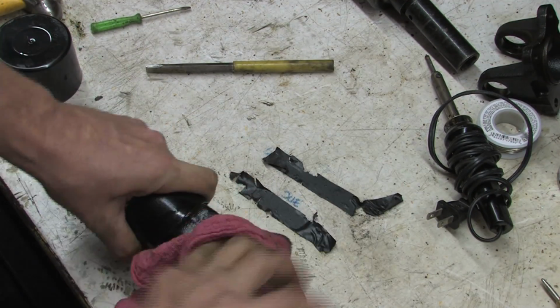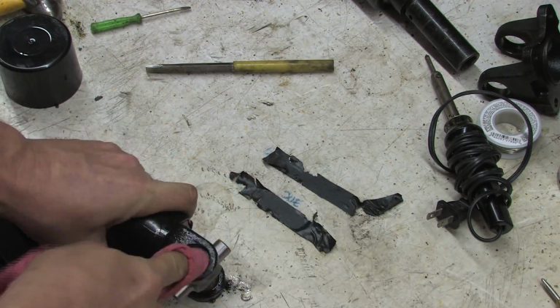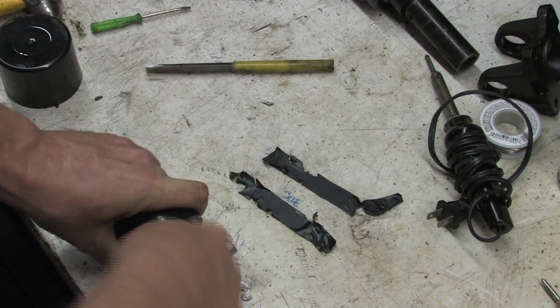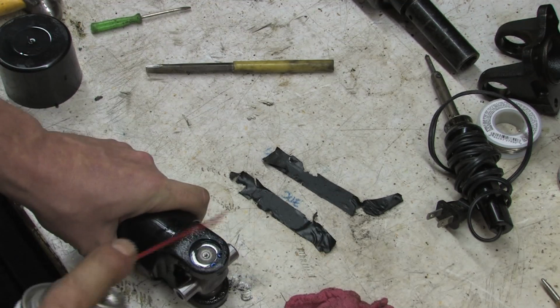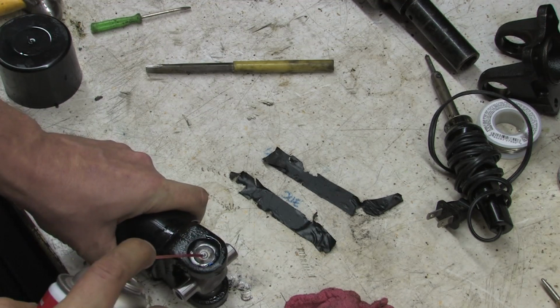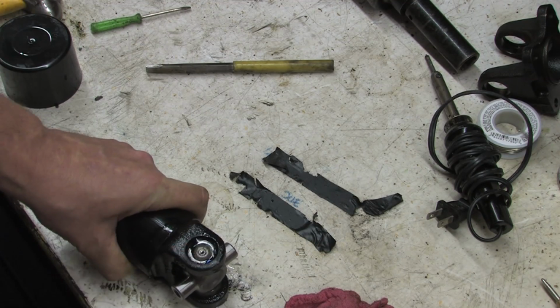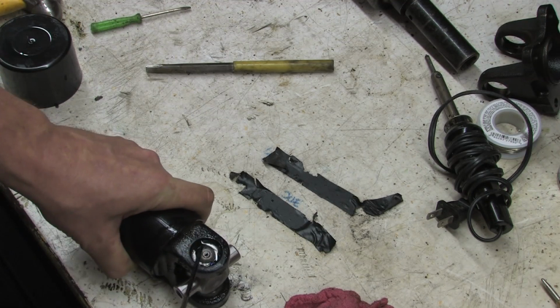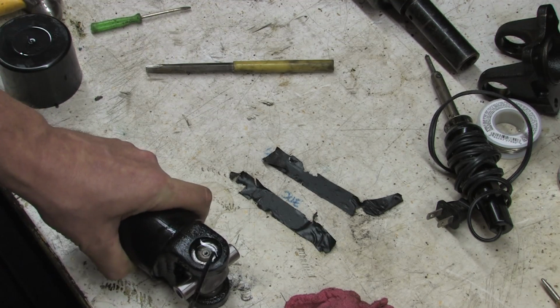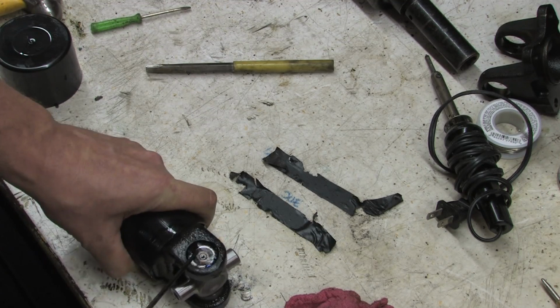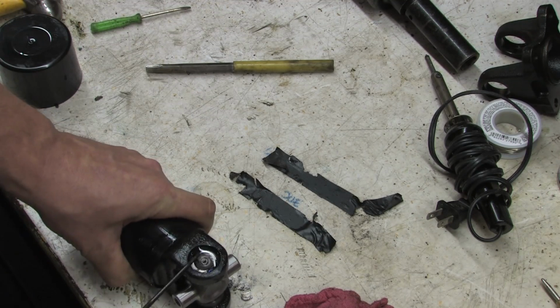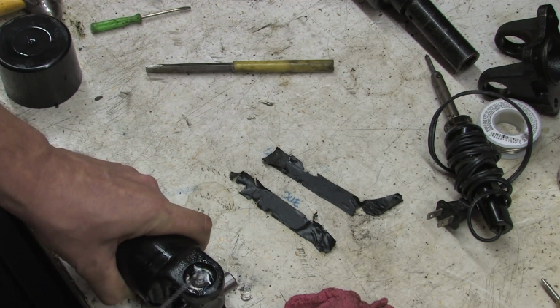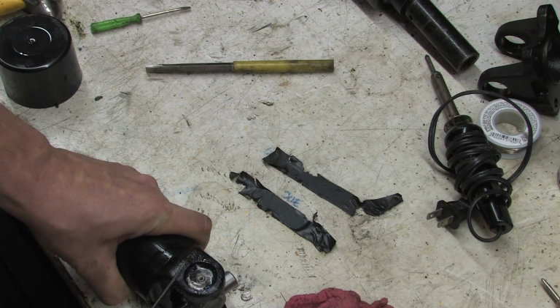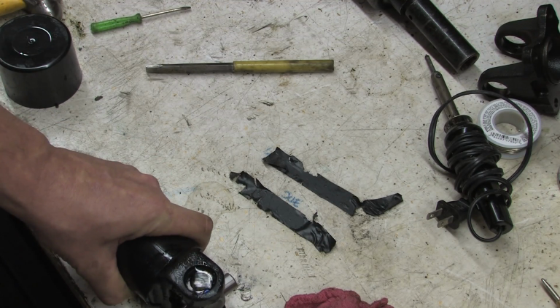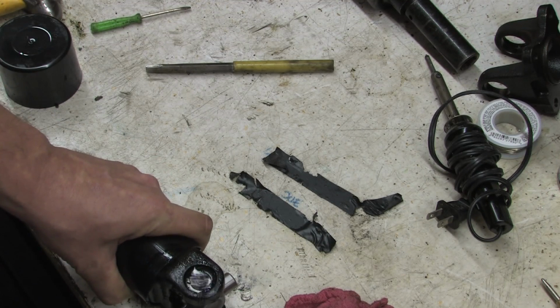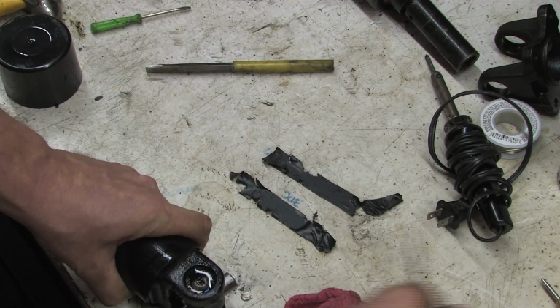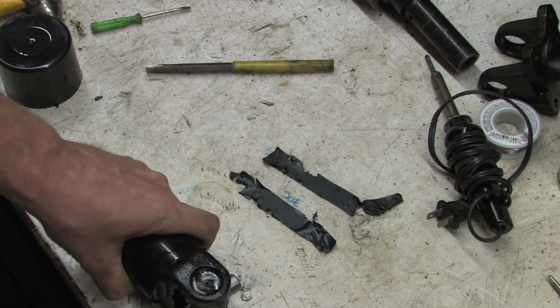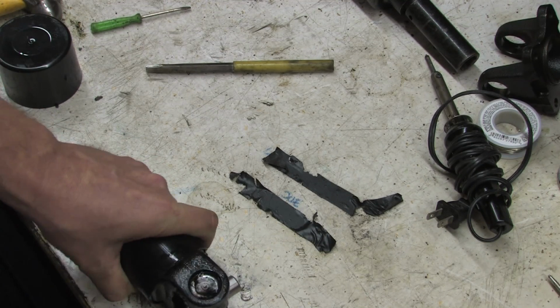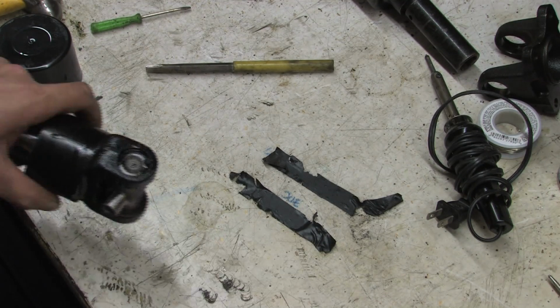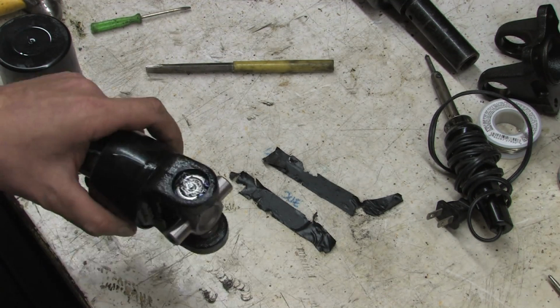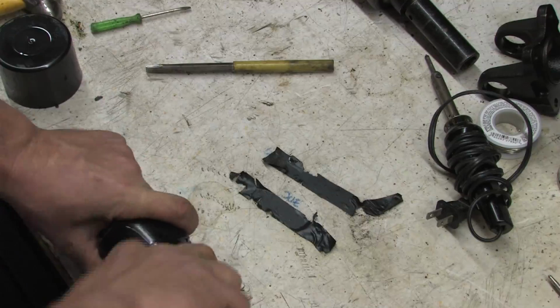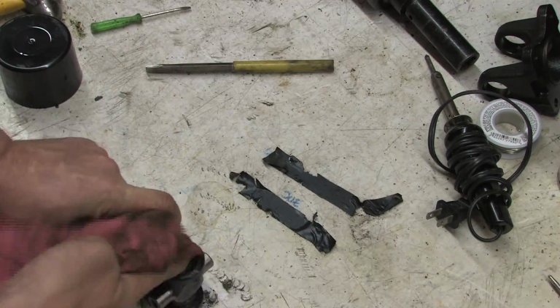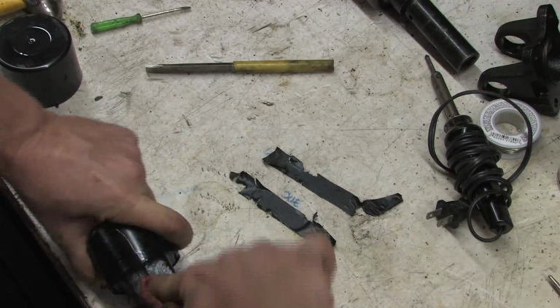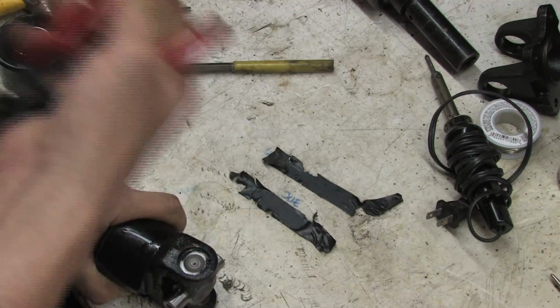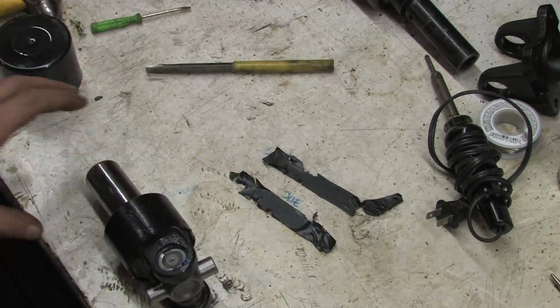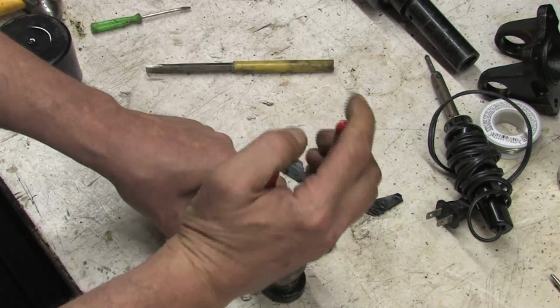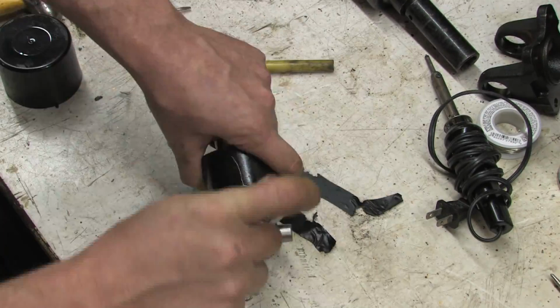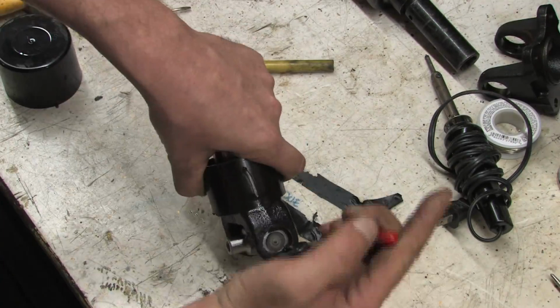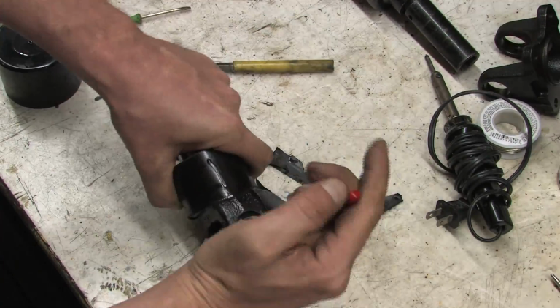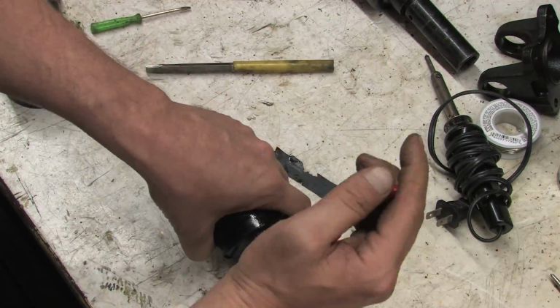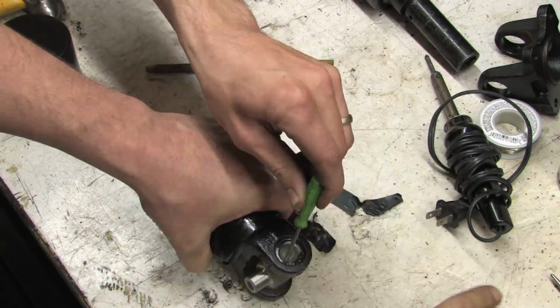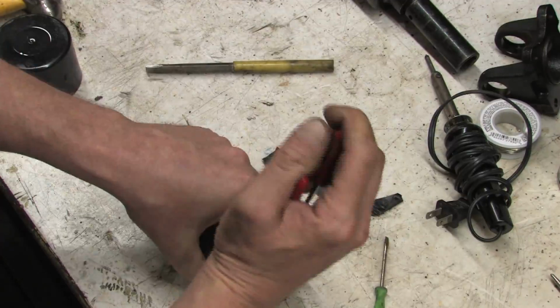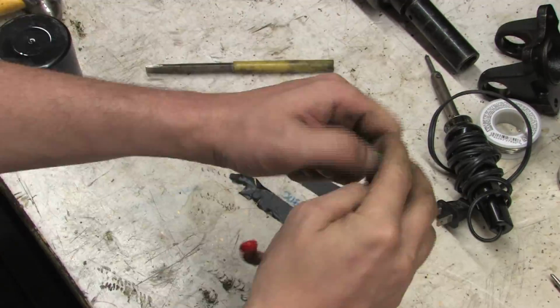Carb cleaner makes short work of the paint. You see me scratching with the pick here to score the paint and to make the carb cleaner penetrate deeper, but only because I'm impatient. If you let it soak and dissolve, it will easily wipe out.